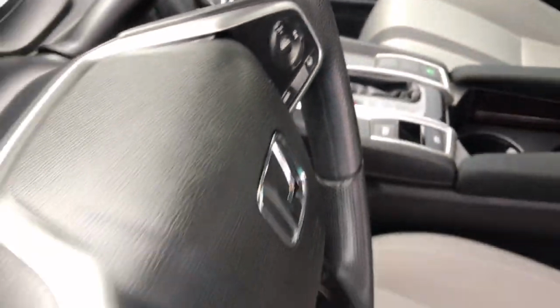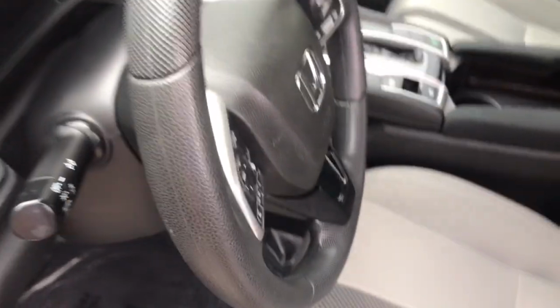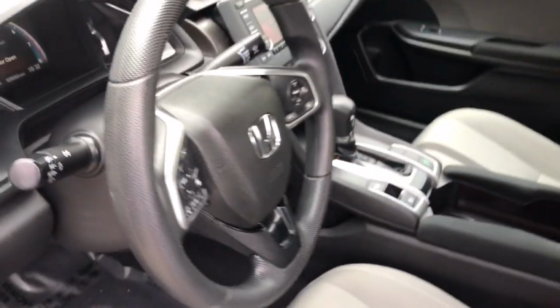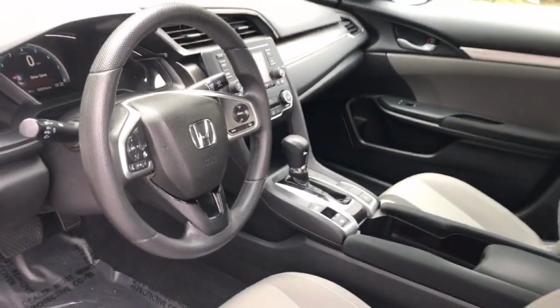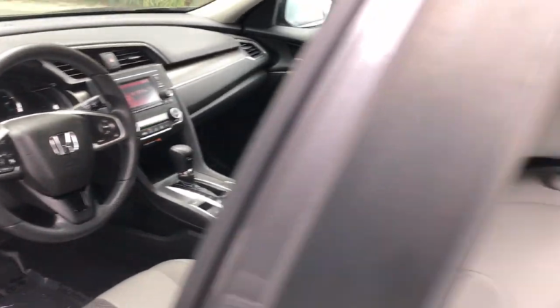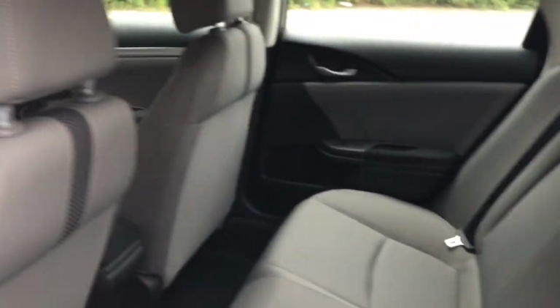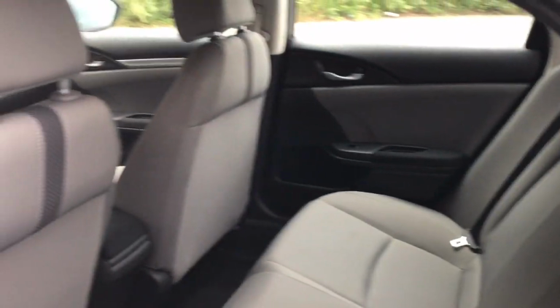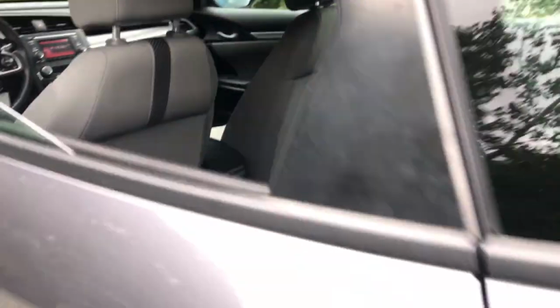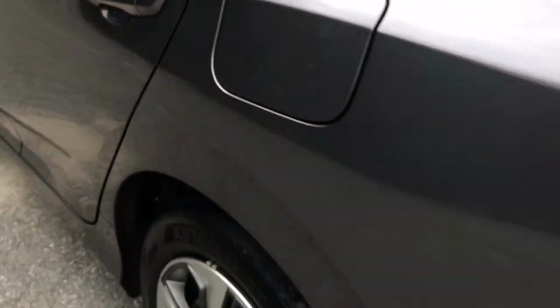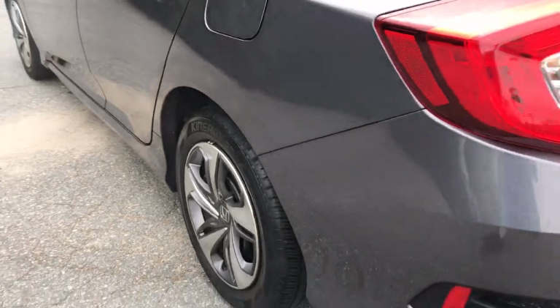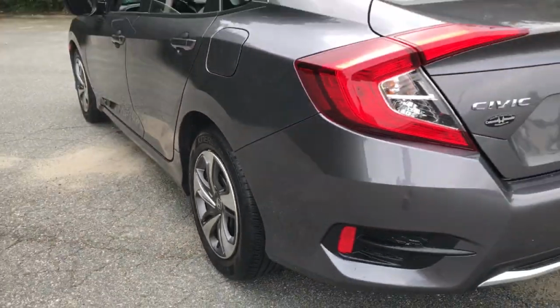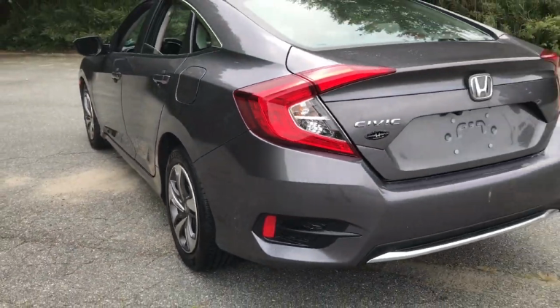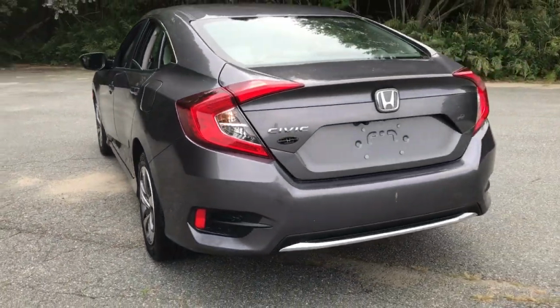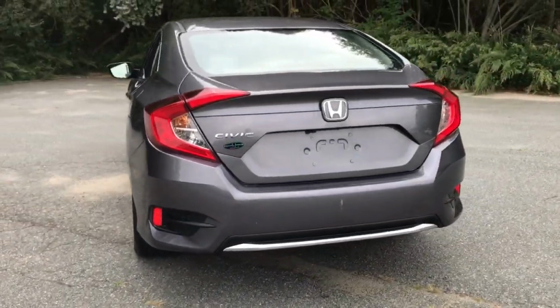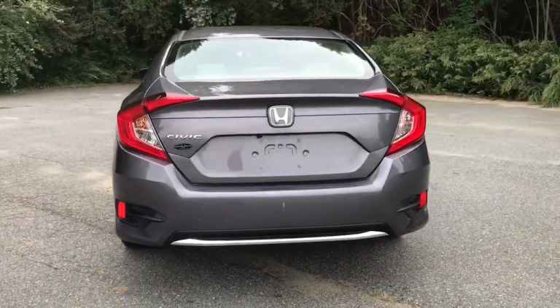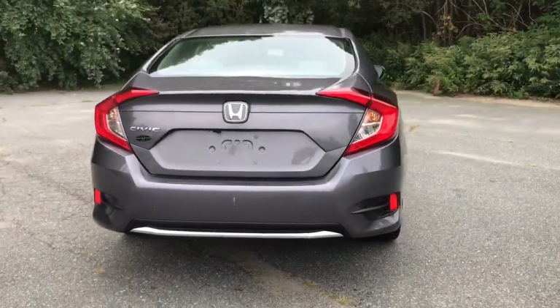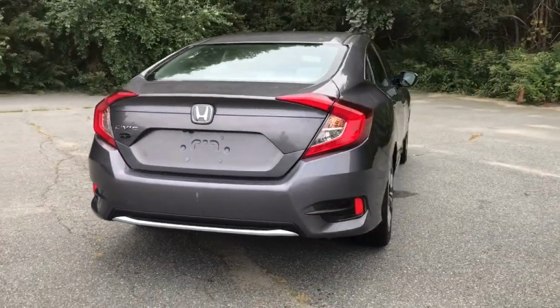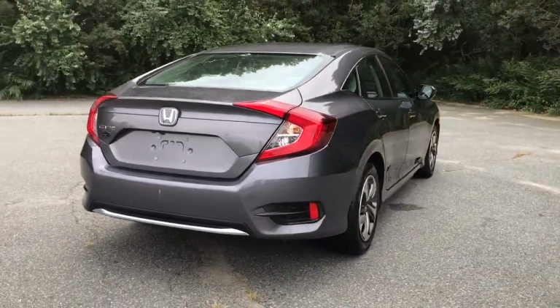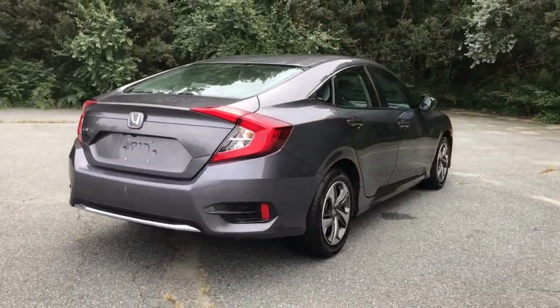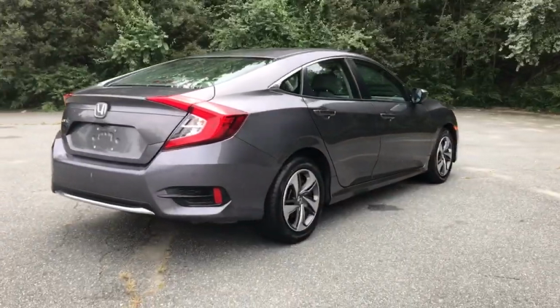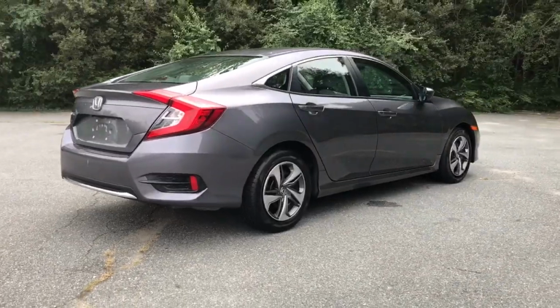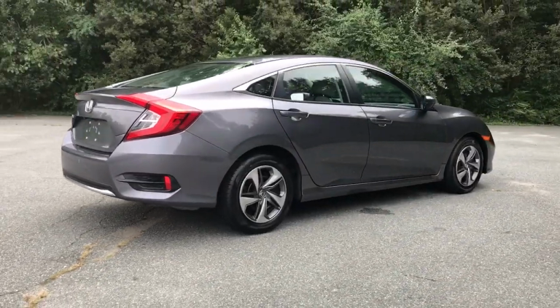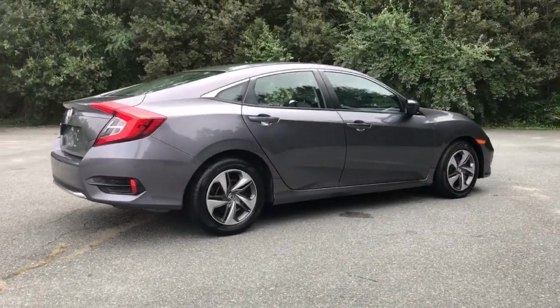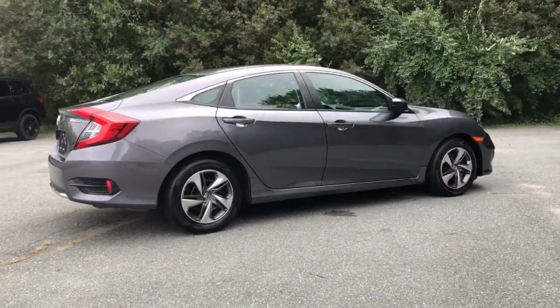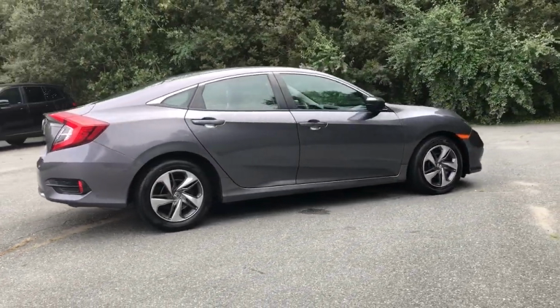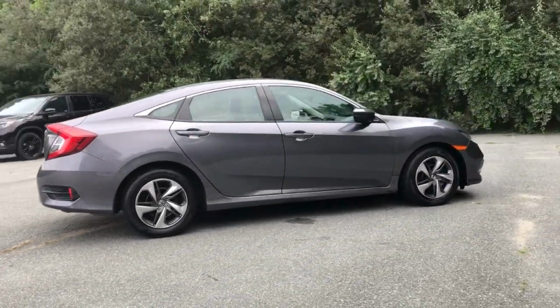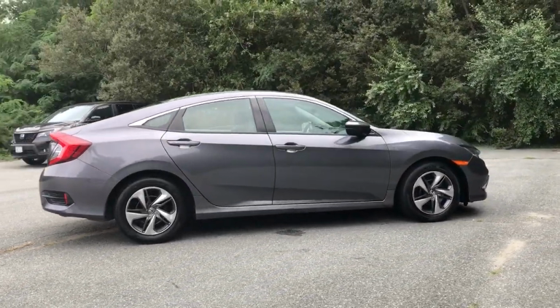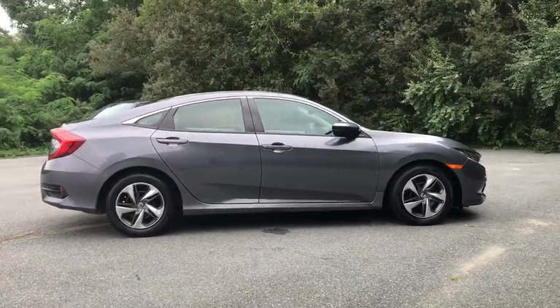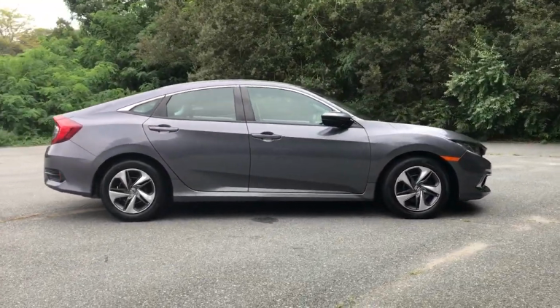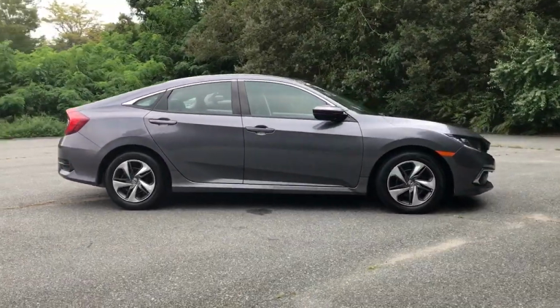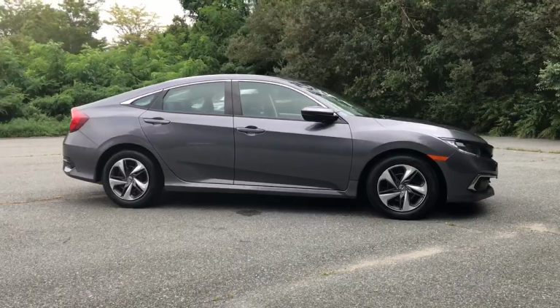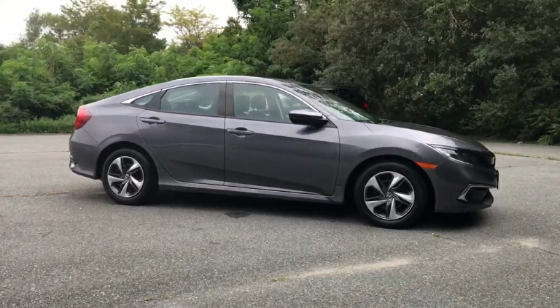Keyless entry, four-cylinder engine, backup camera, iPod and MP3 input, lane-keeping assist, adaptive cruise control, electronic stability control, Bluetooth, vehicle anti-theft system, intermittent wipers.